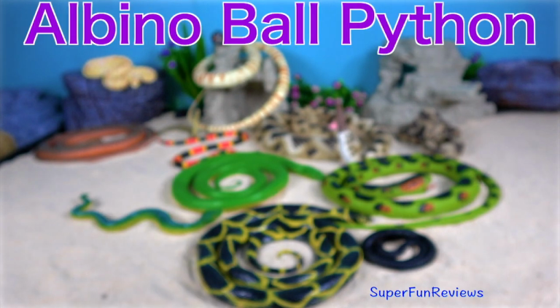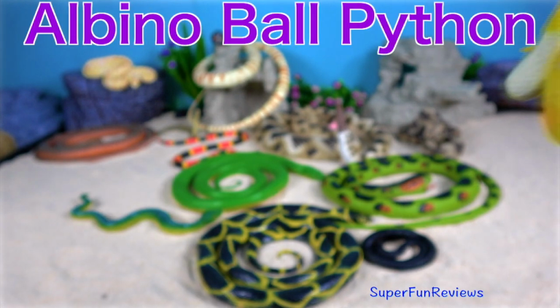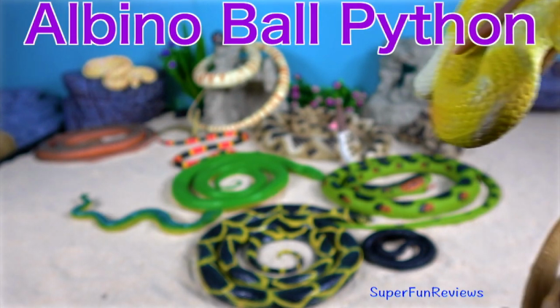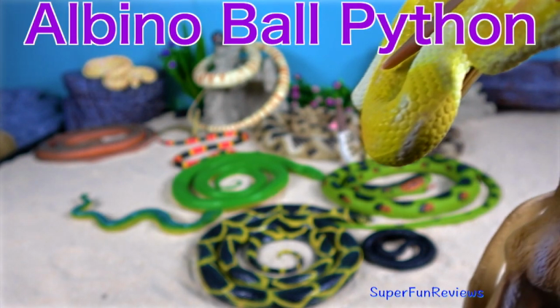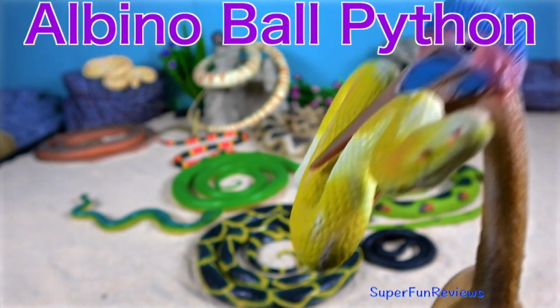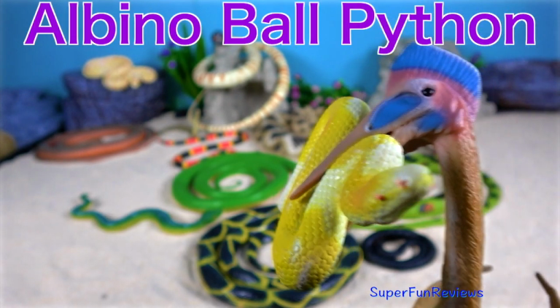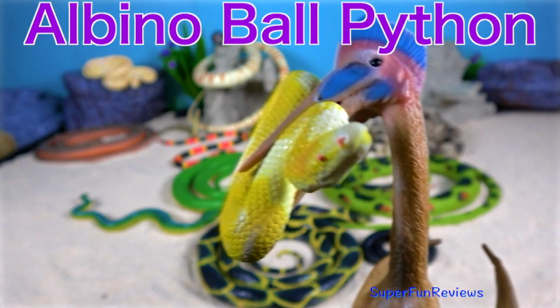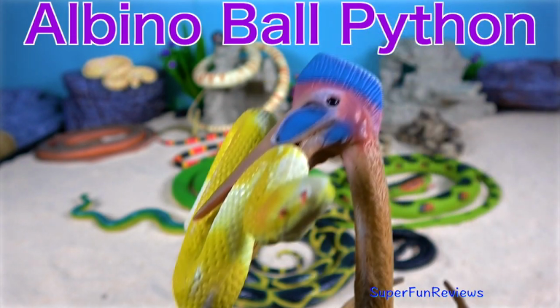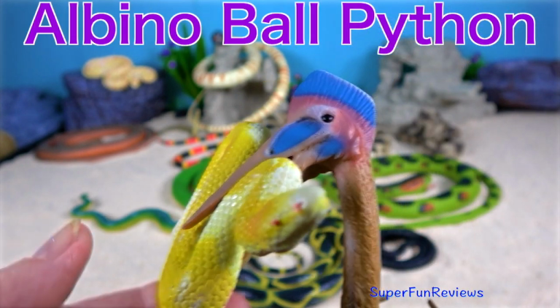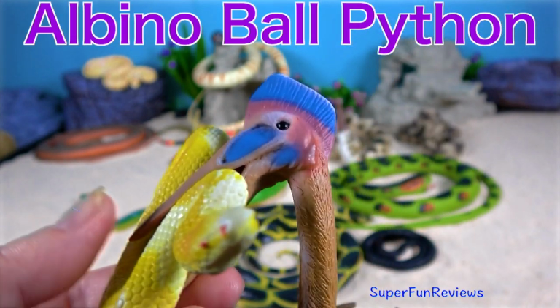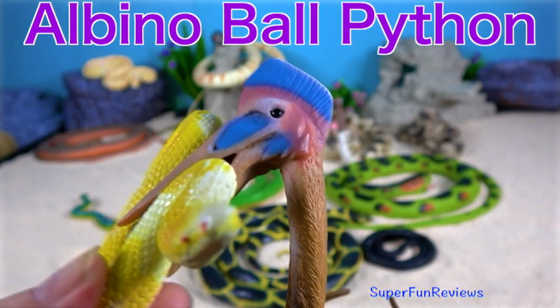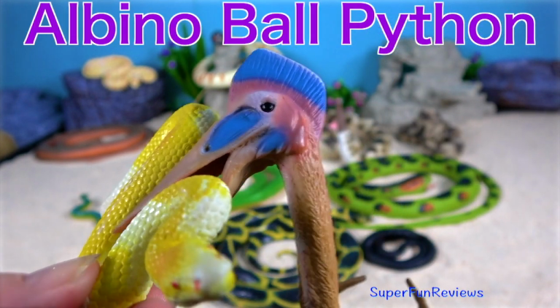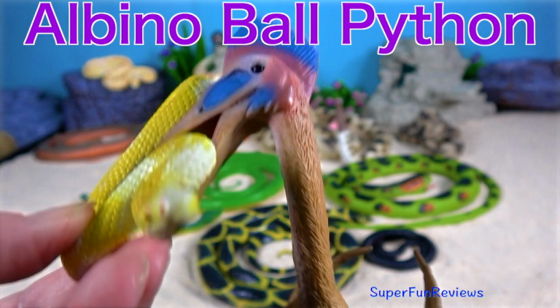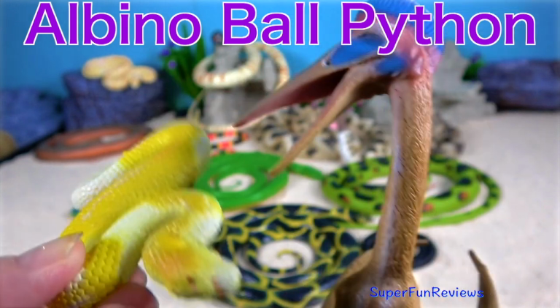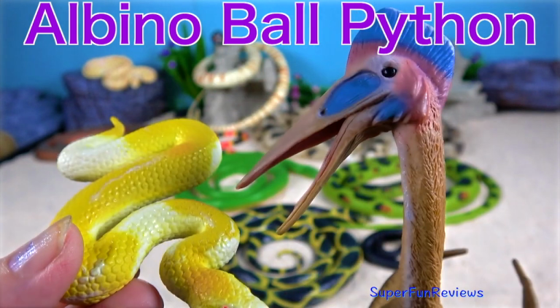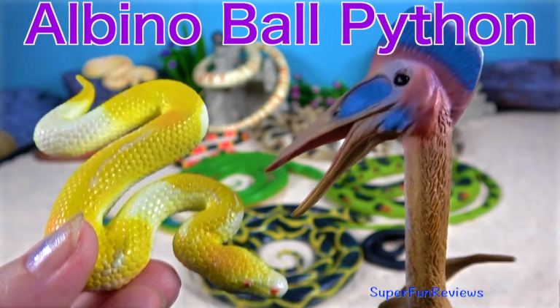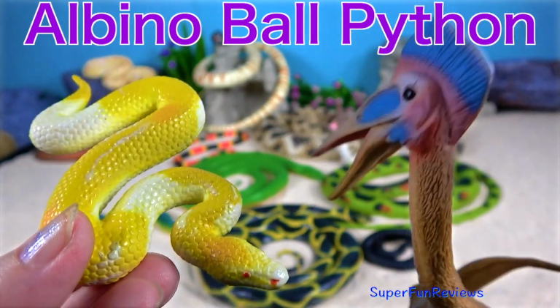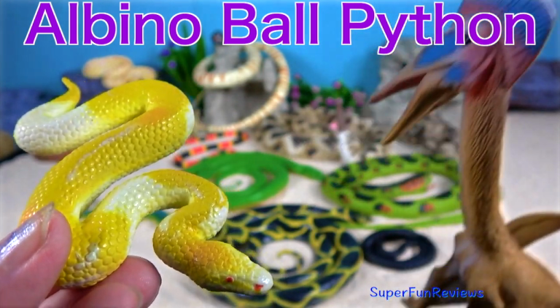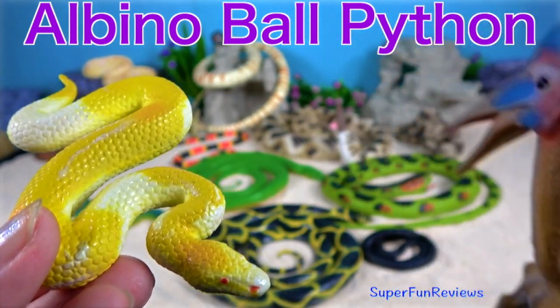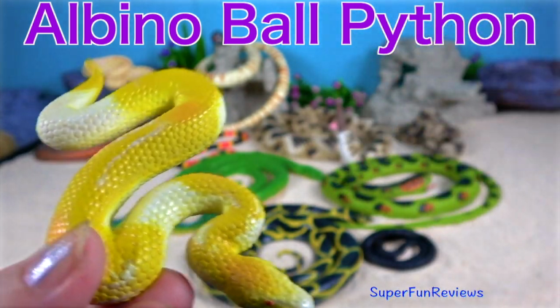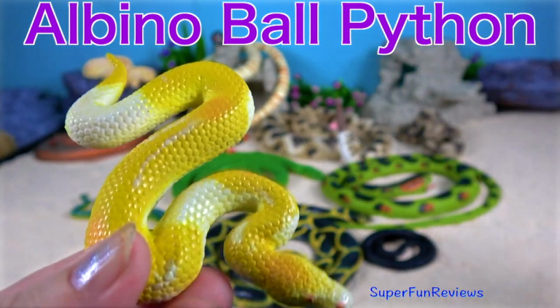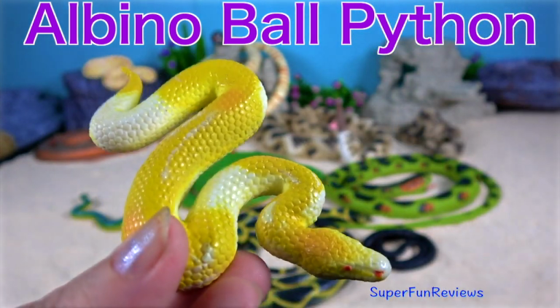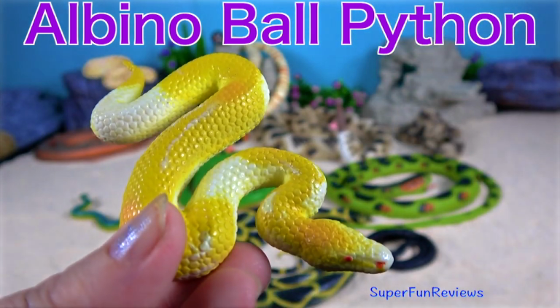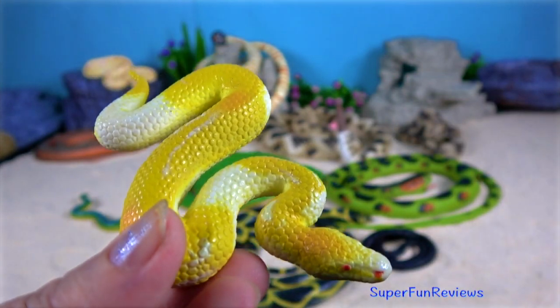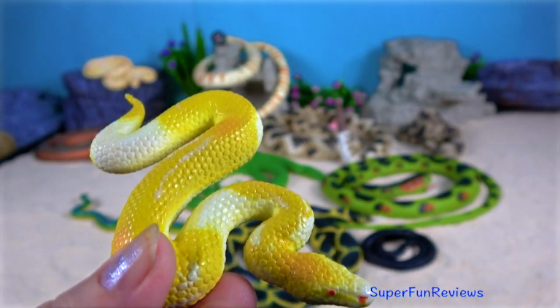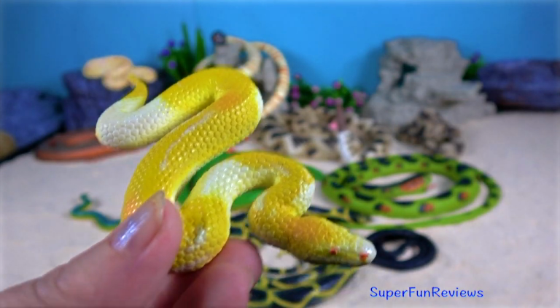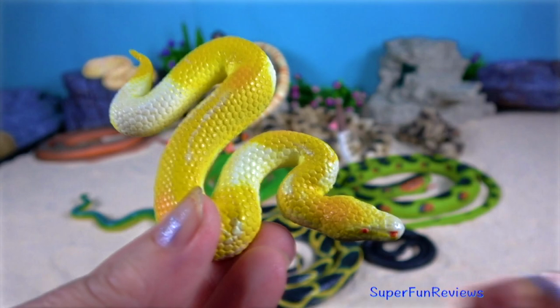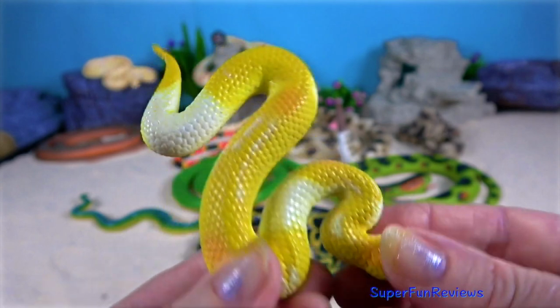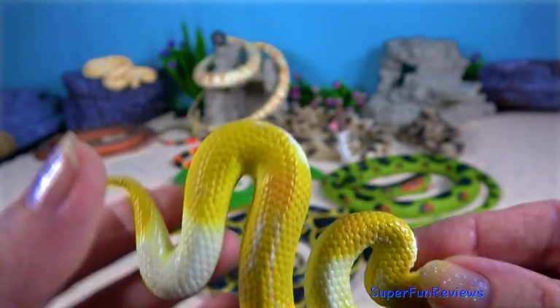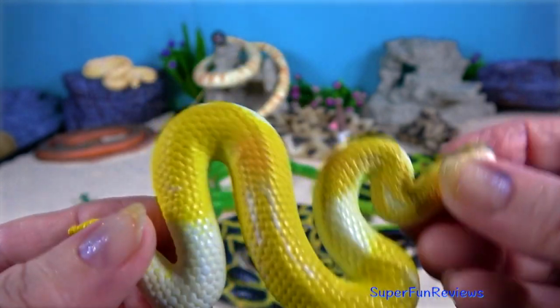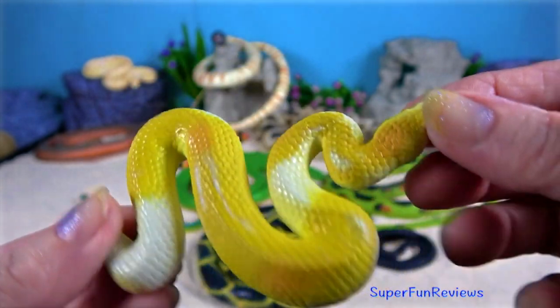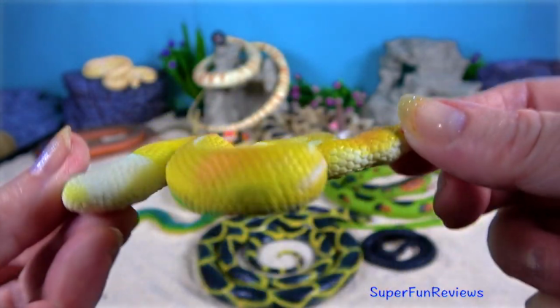Albino ball python. It is a python species found in sub-Saharan Africa. Like all other pythons, it is a non-venomous constrictor.